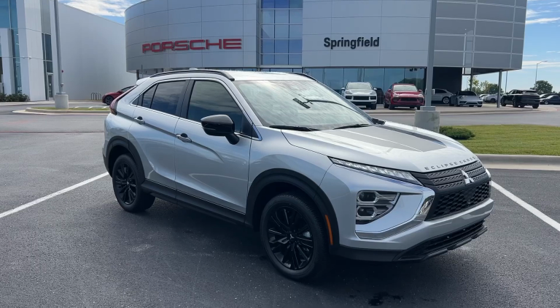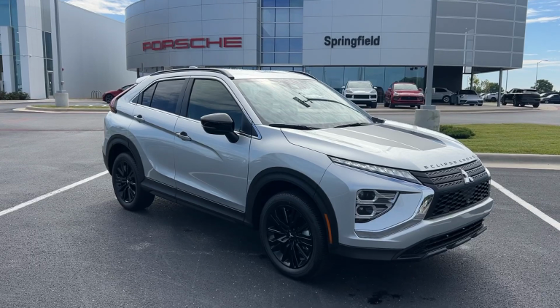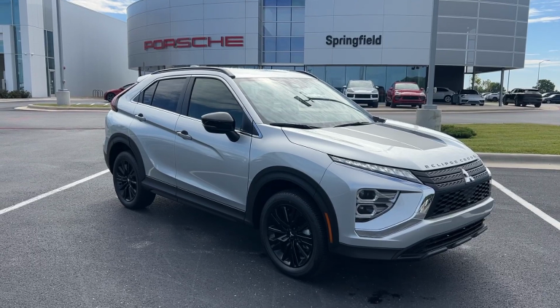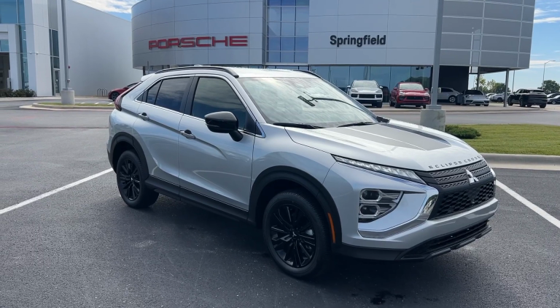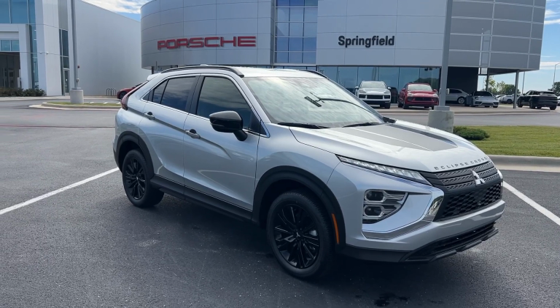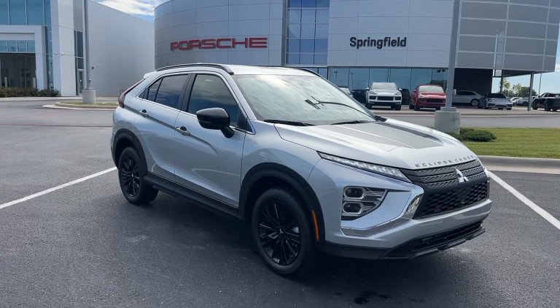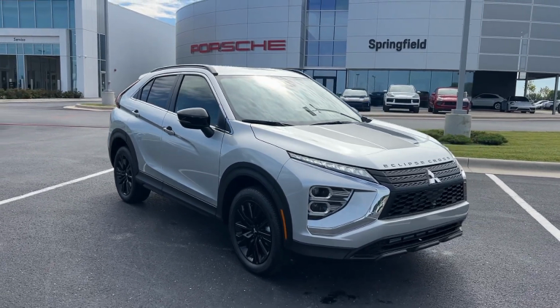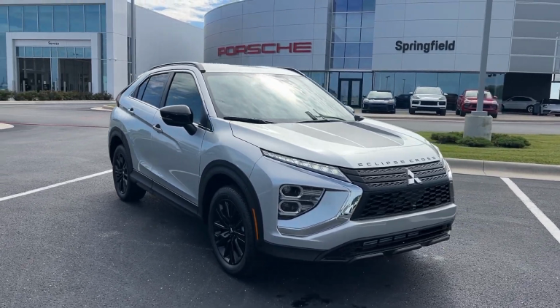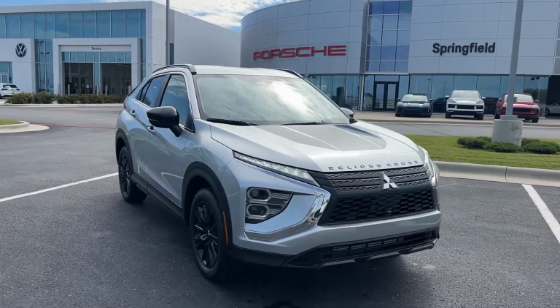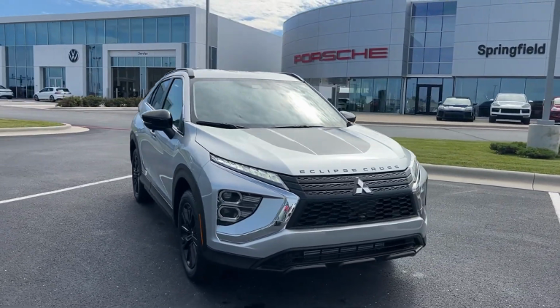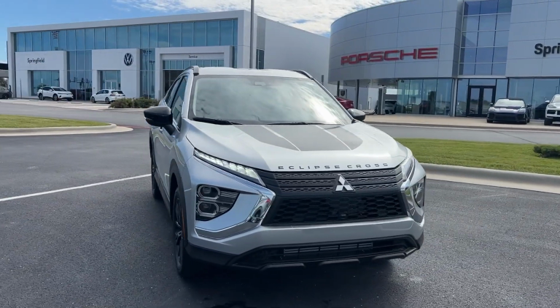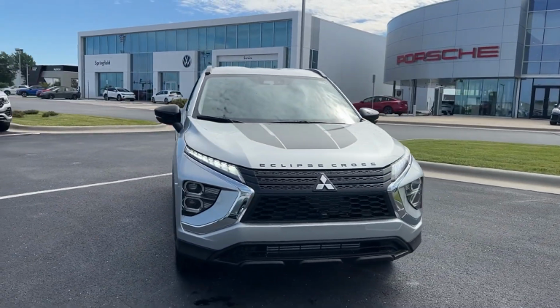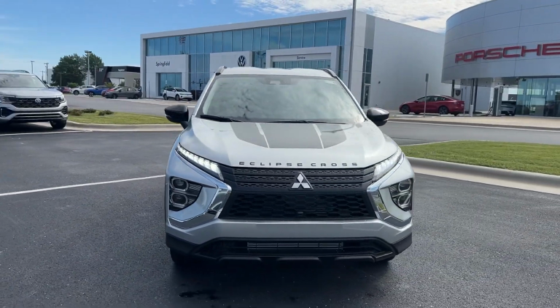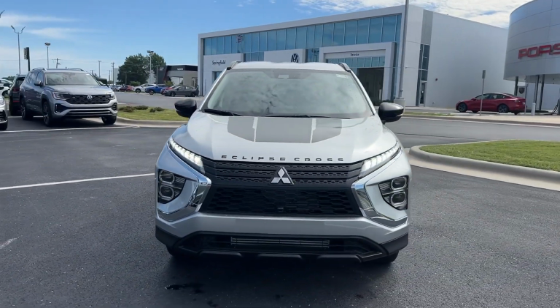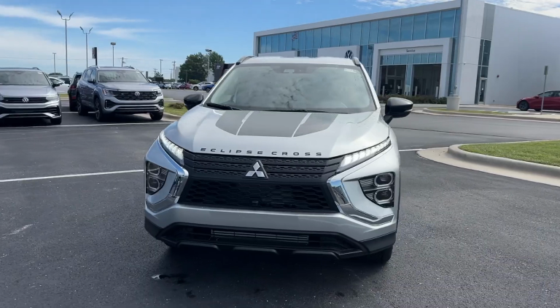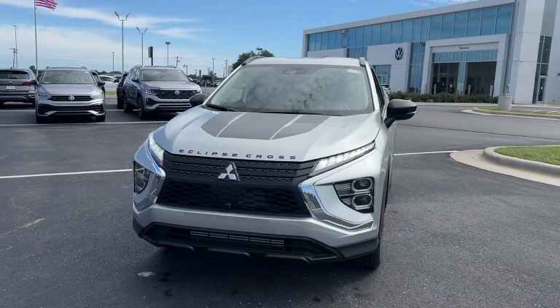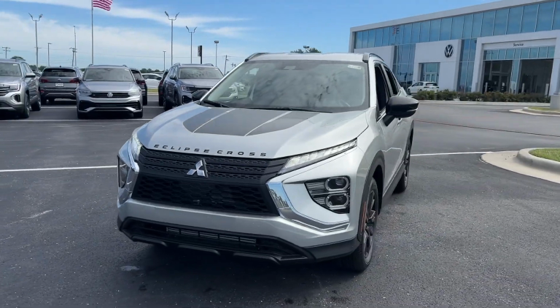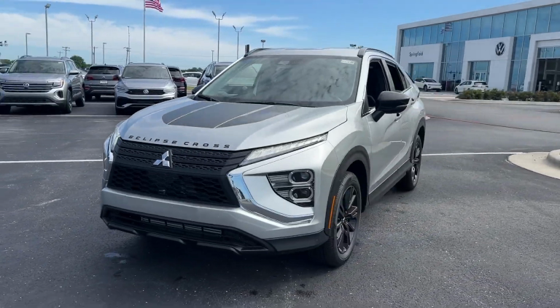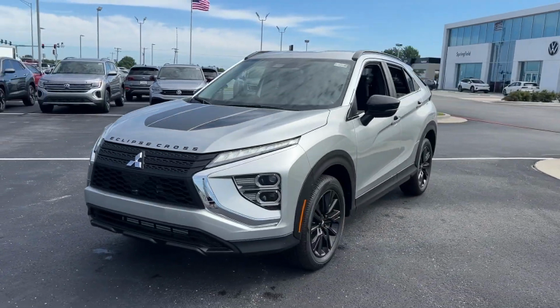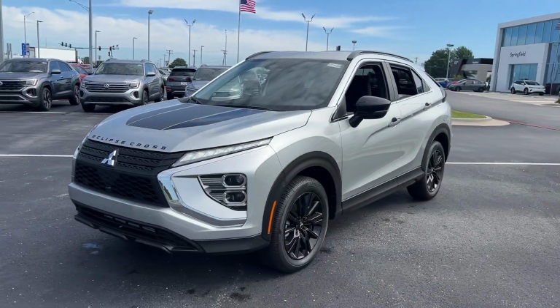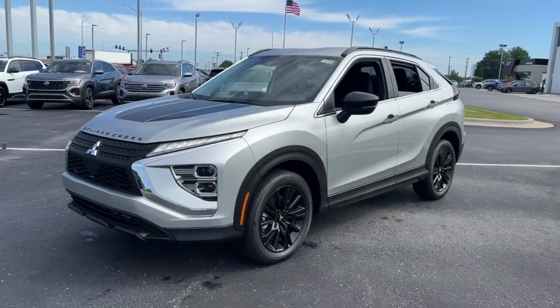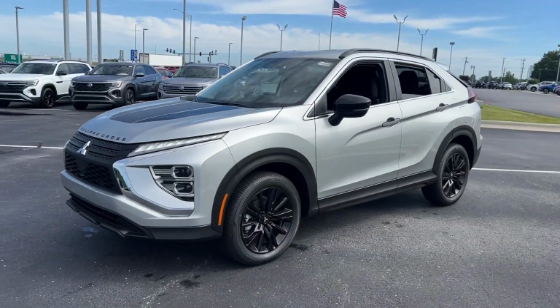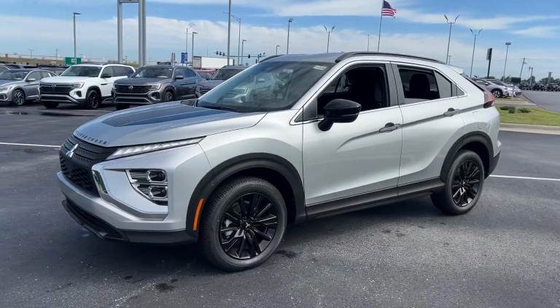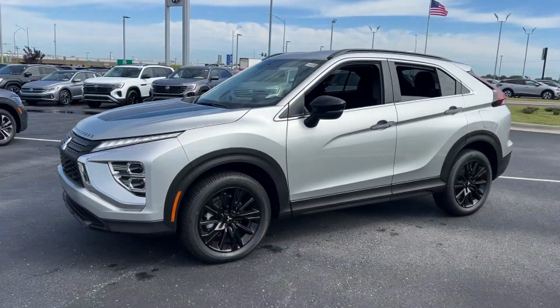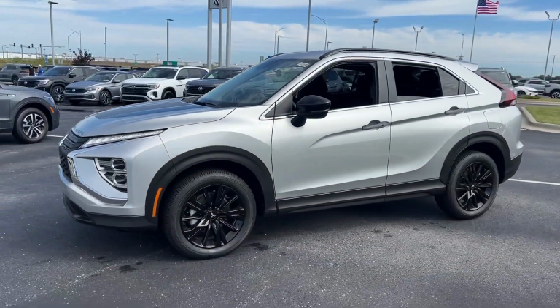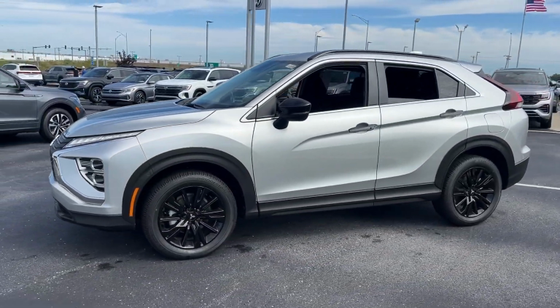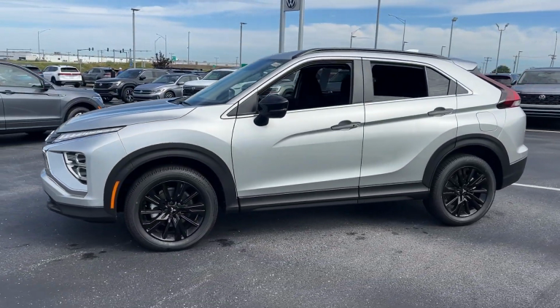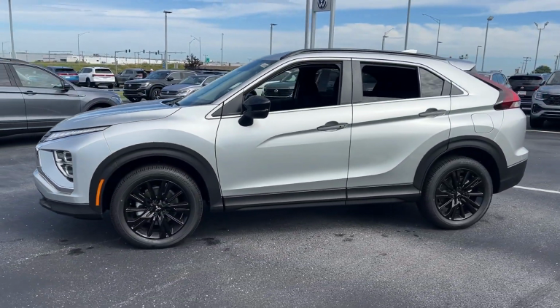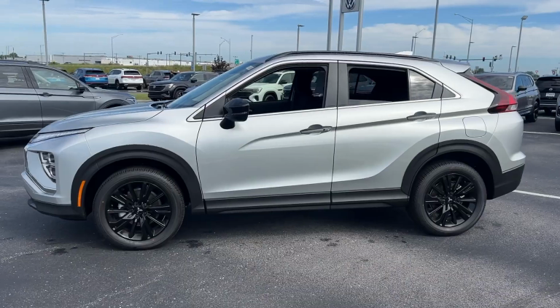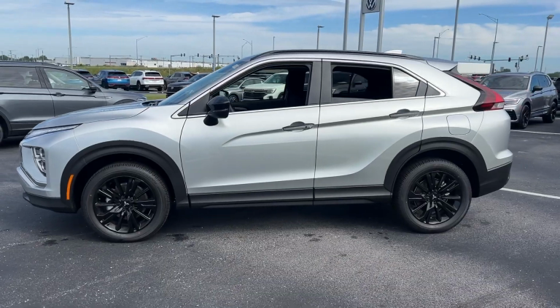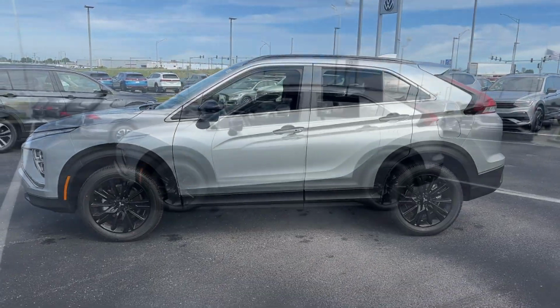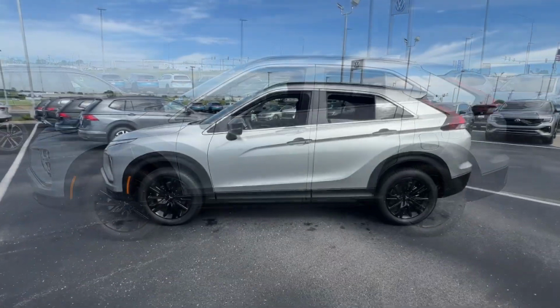You'll have love at first sight with the 2024 Mitsubishi Eclipse Cross. This comfortable, convenient Eclipse Cross delivers a smooth, quiet ride and family-friendly practicality.